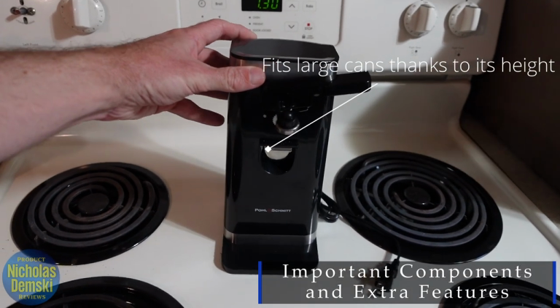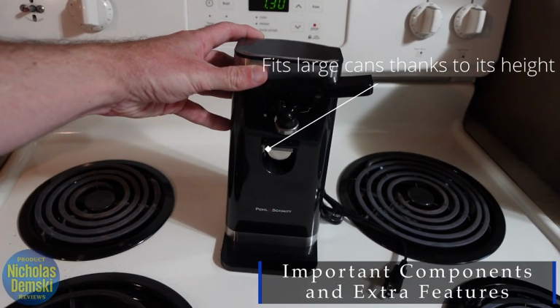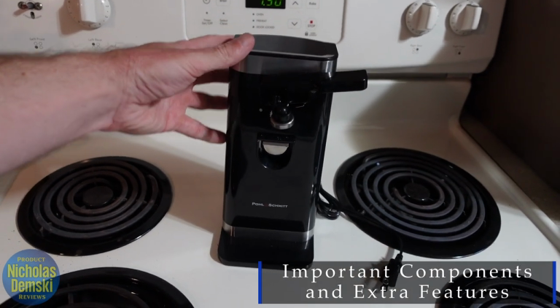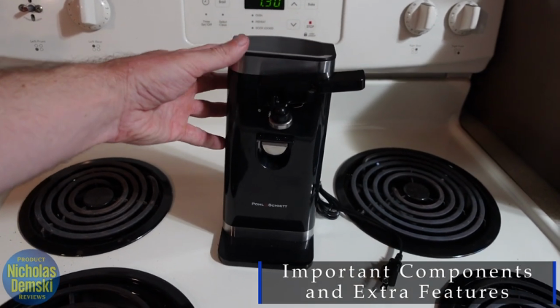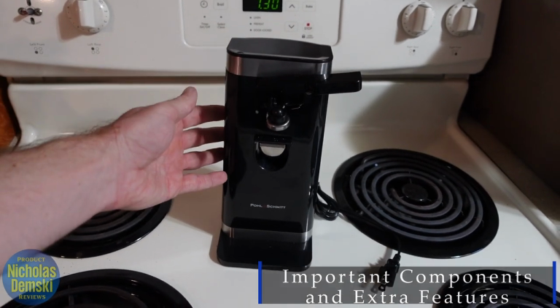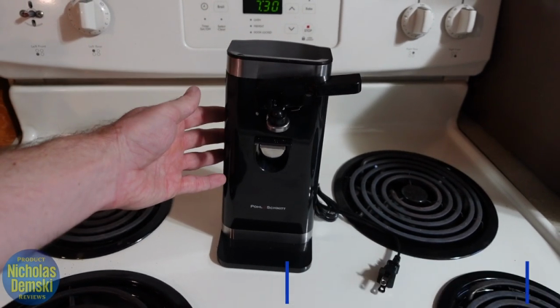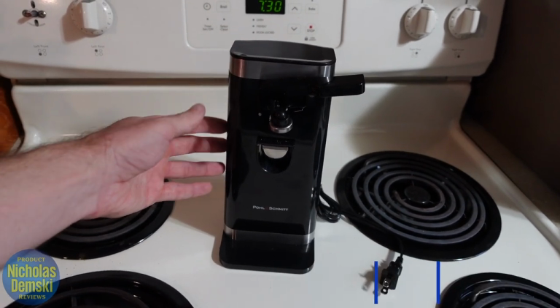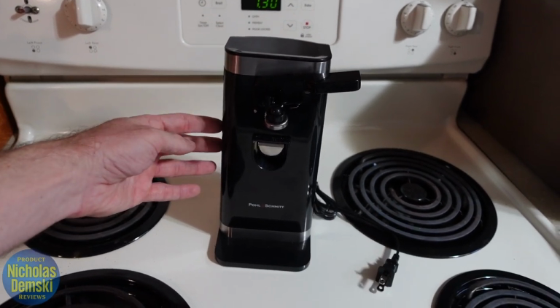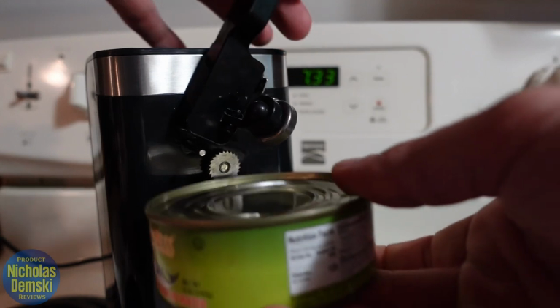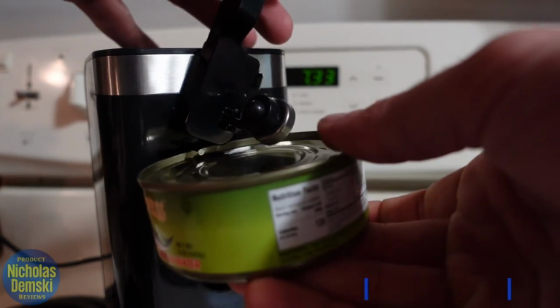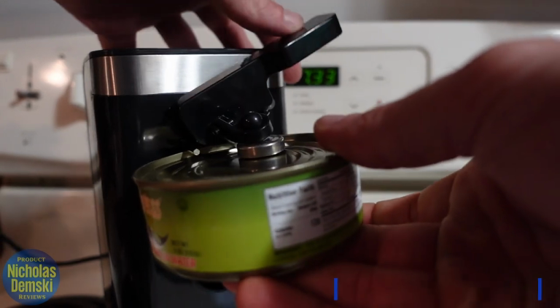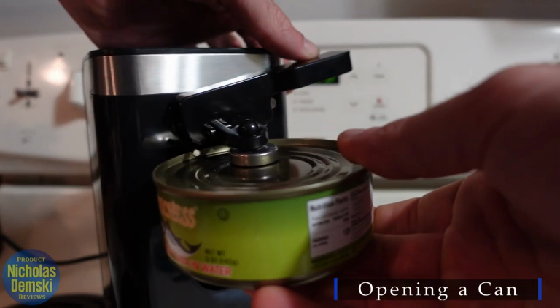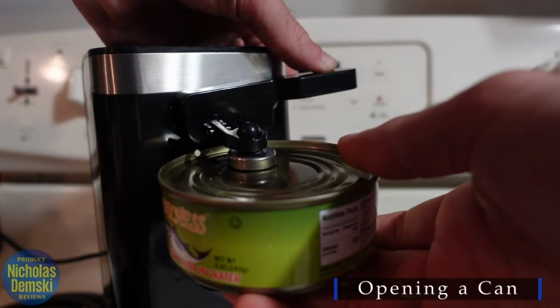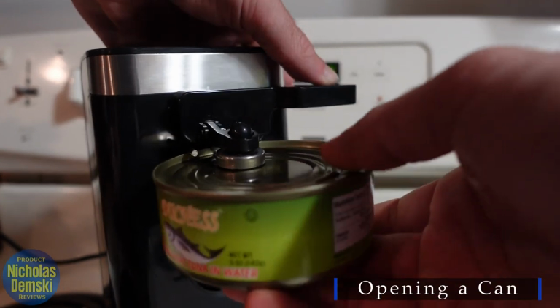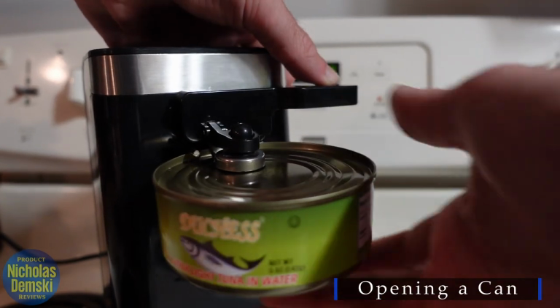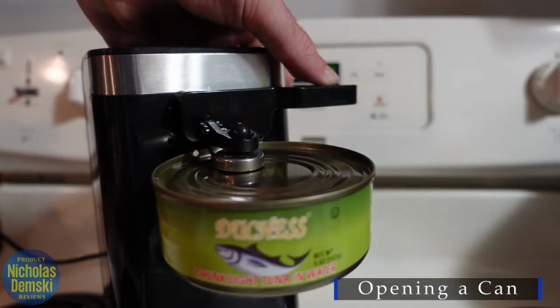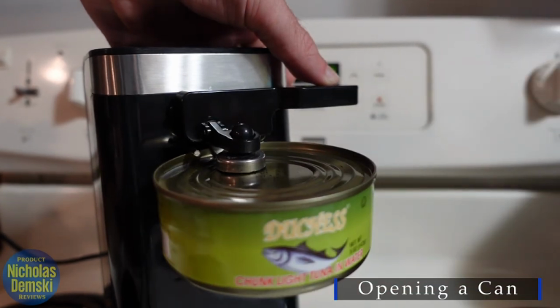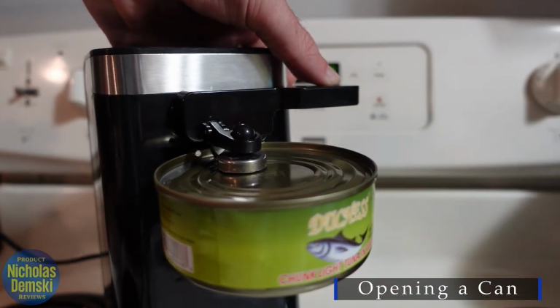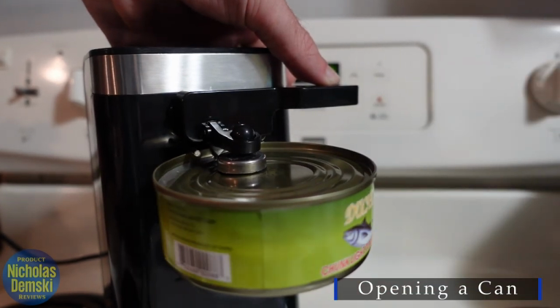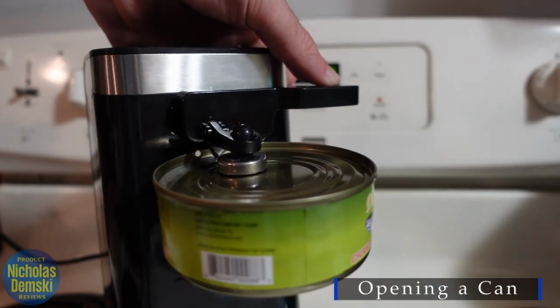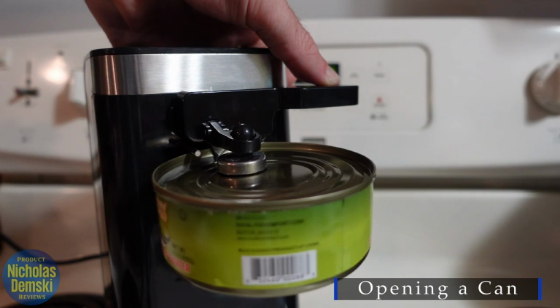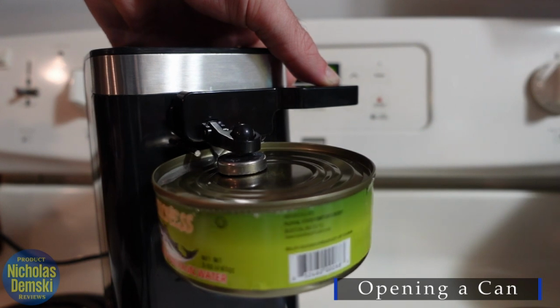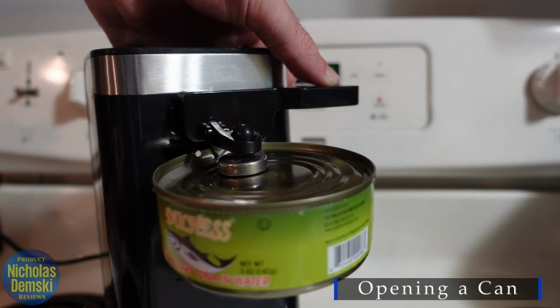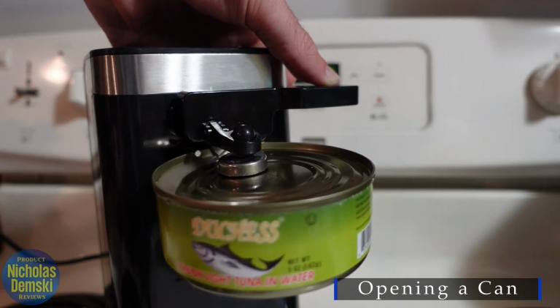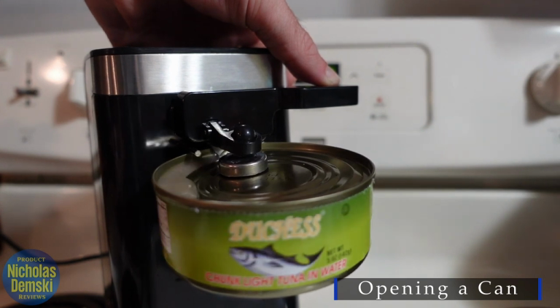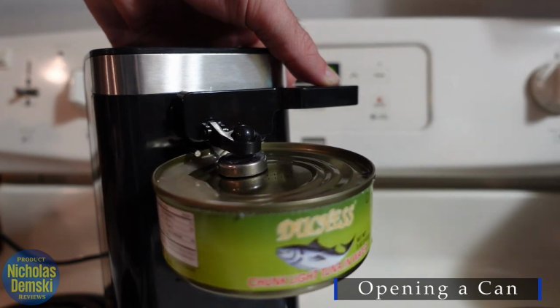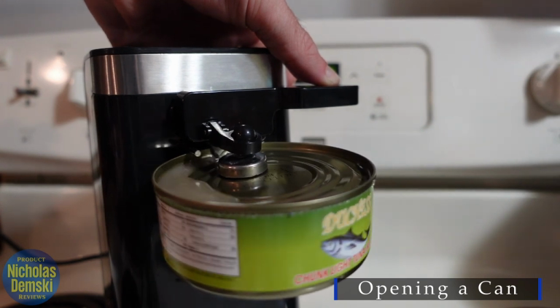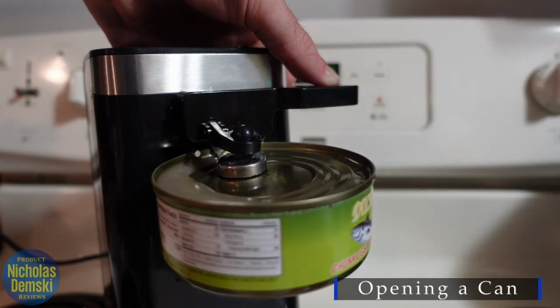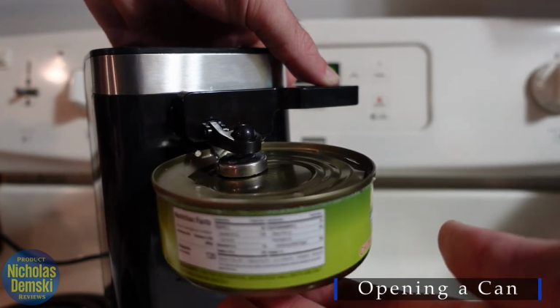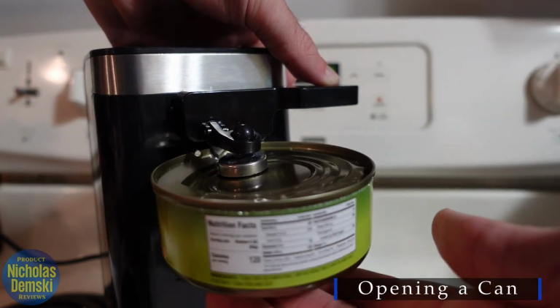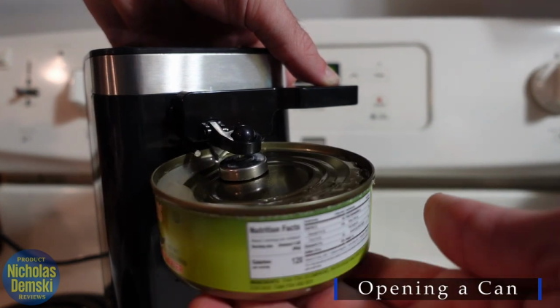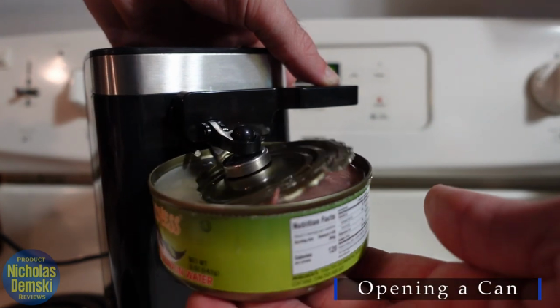I'm just going to show you what it's like to open up a tuna can here. You'll see how it really easily connects to that magnet, and then all you have to do is just push down with one finger and it's going to rotate the can for you.